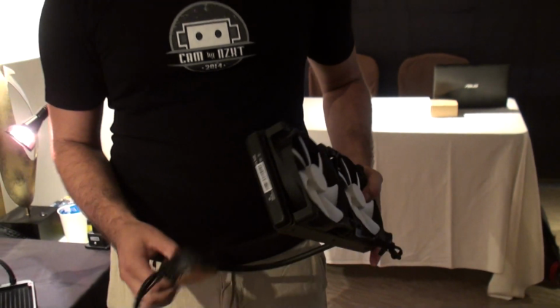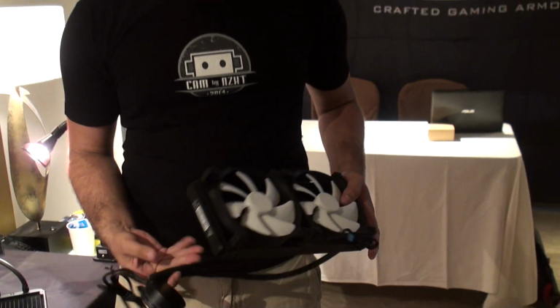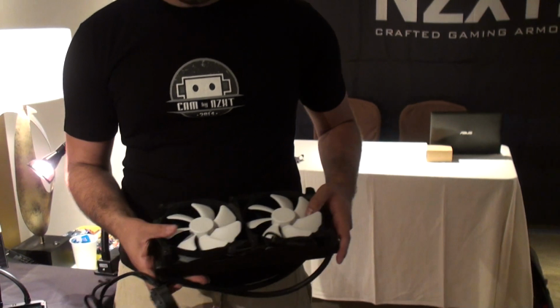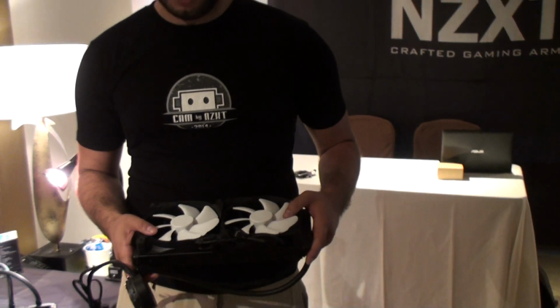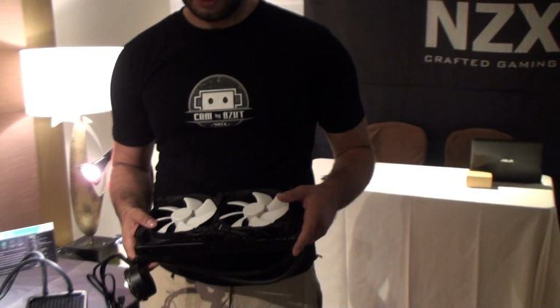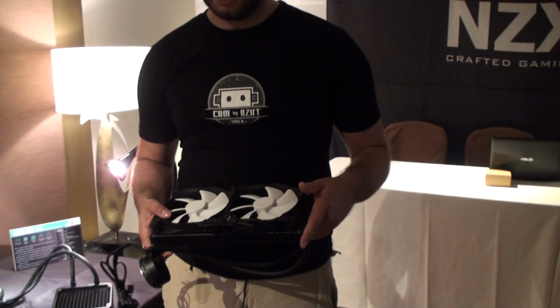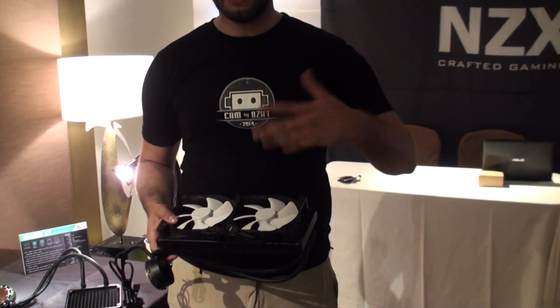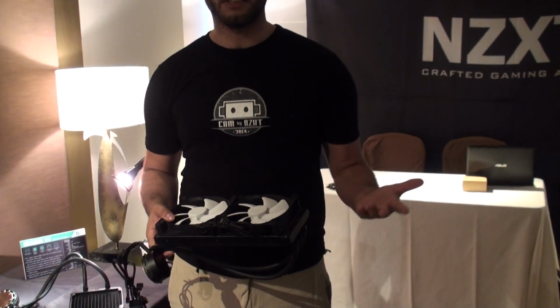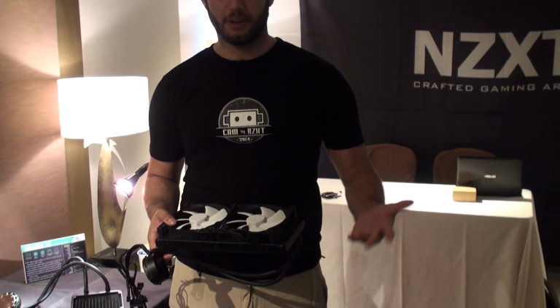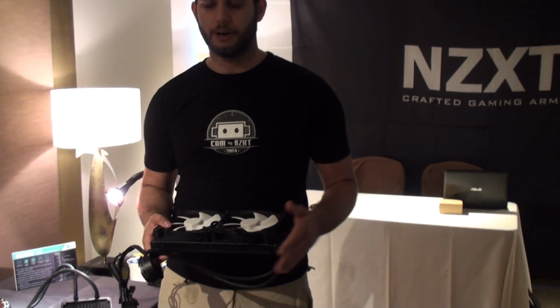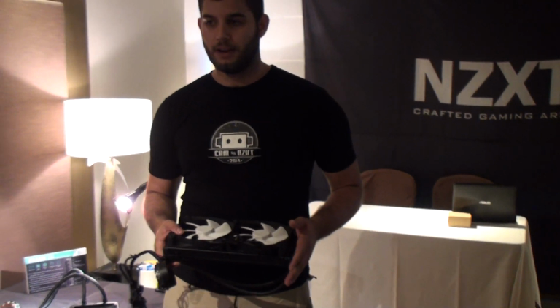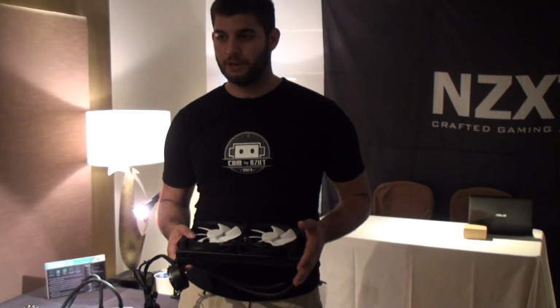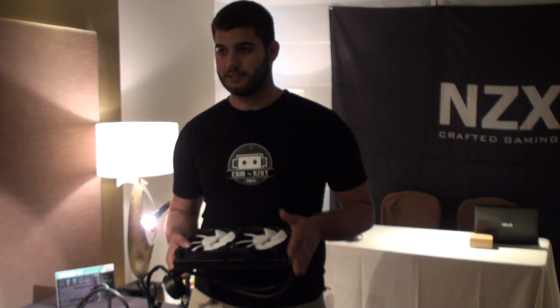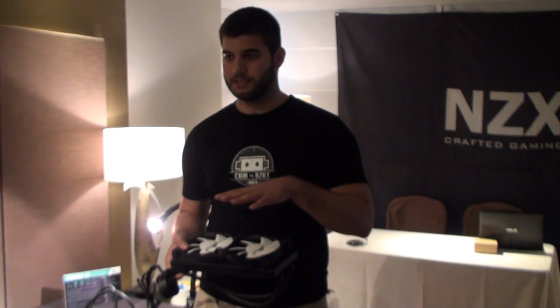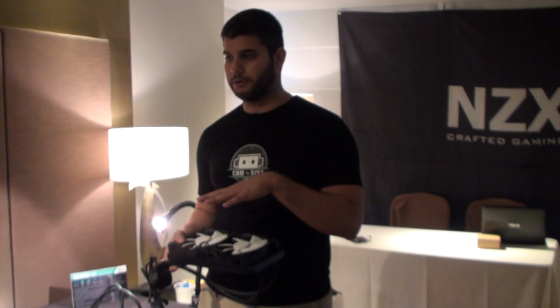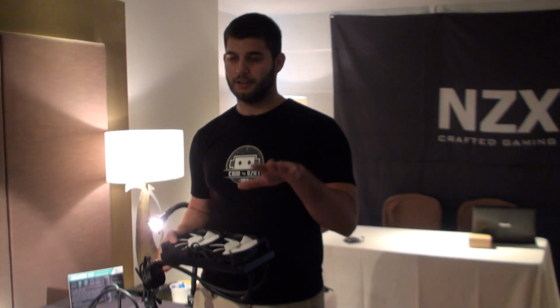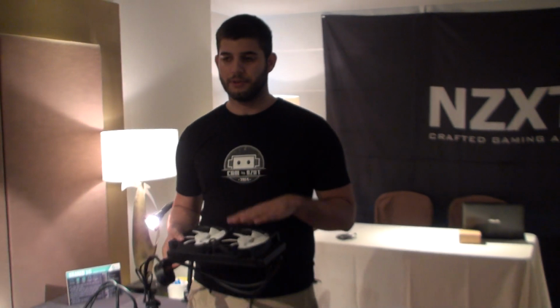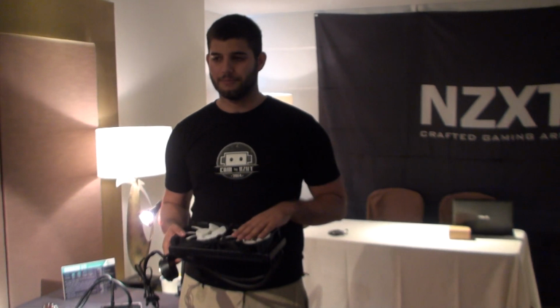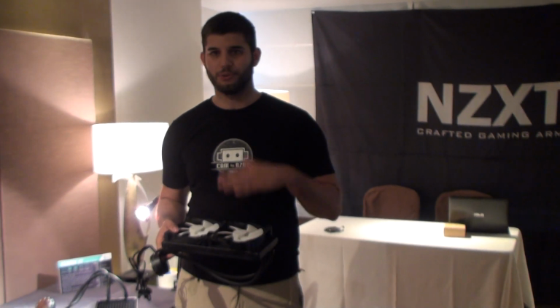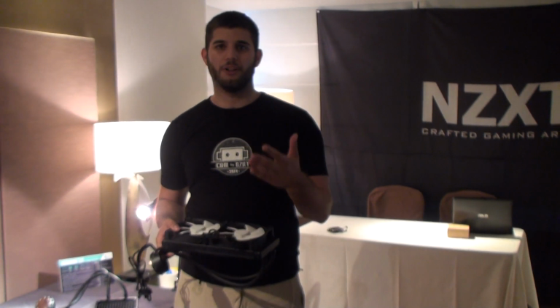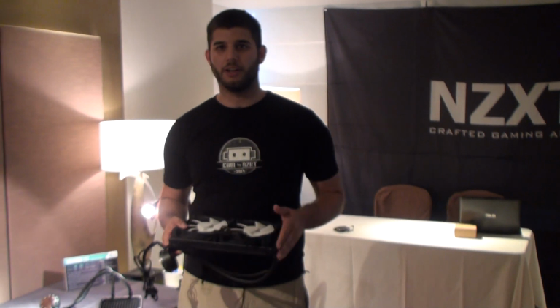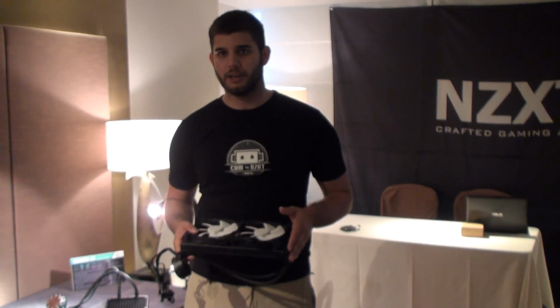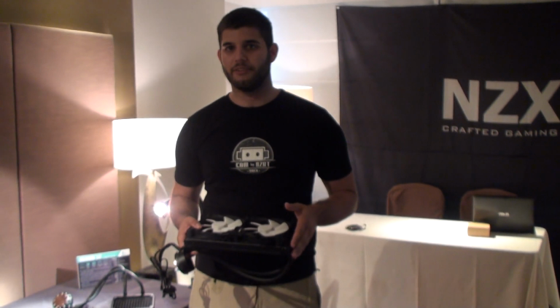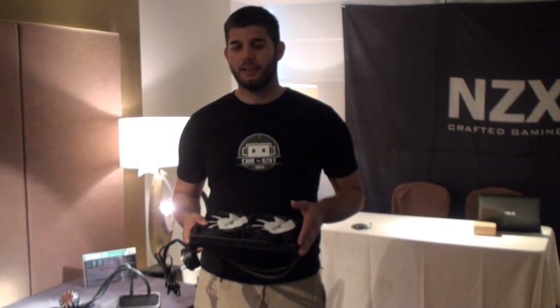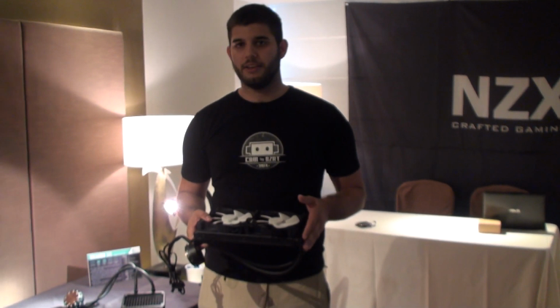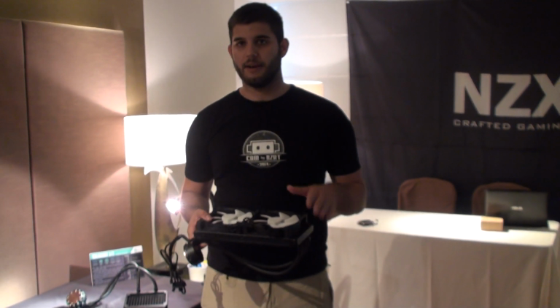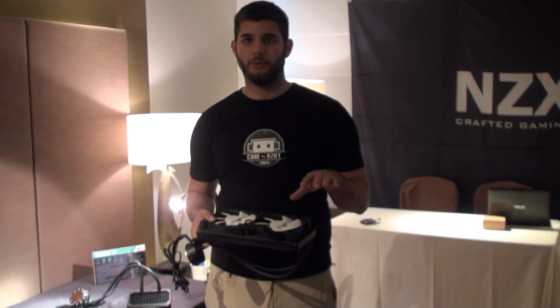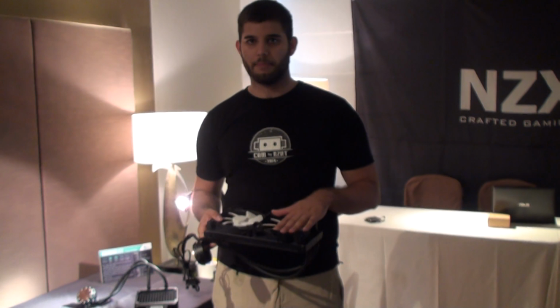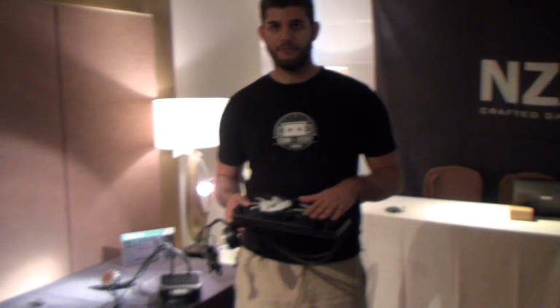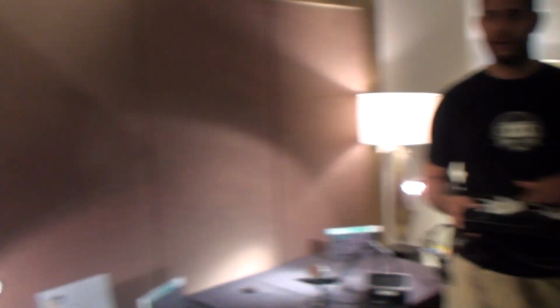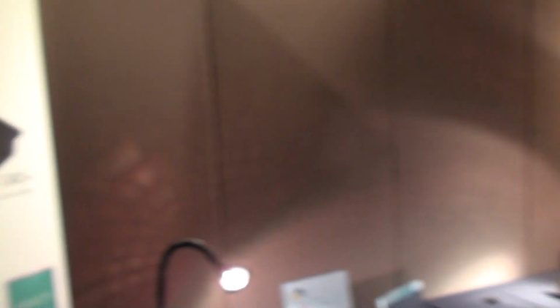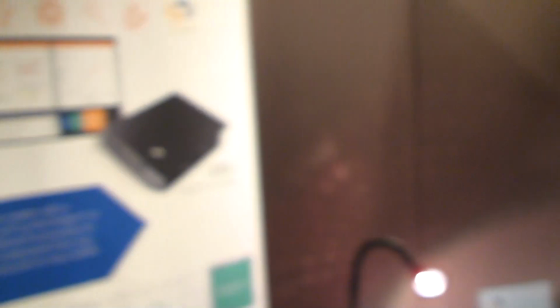In addition to the traditional desktop software, shortly following launch we're going to have the CAM mobile app for Kraken Plus as well.